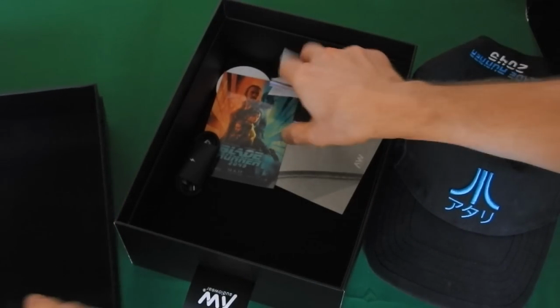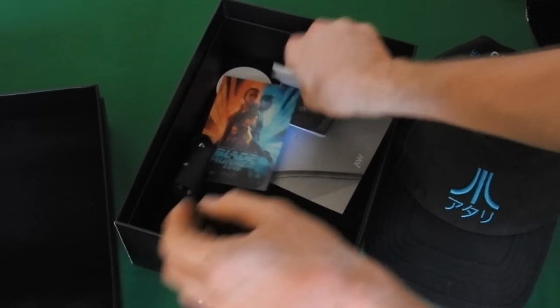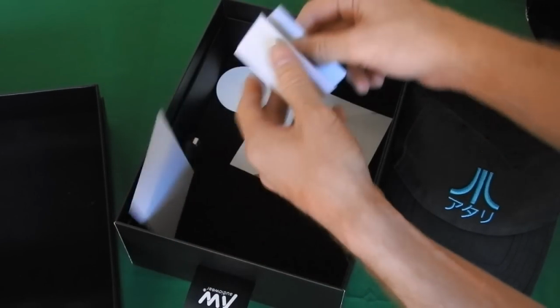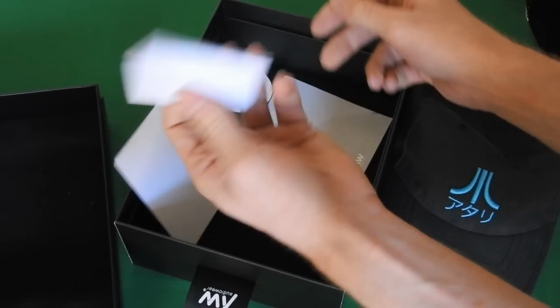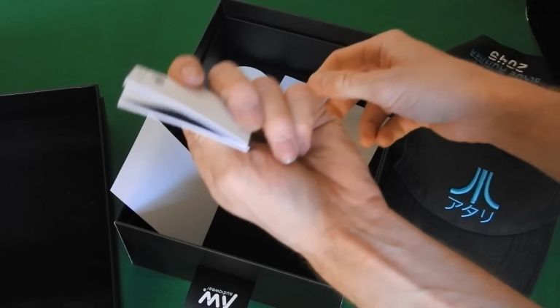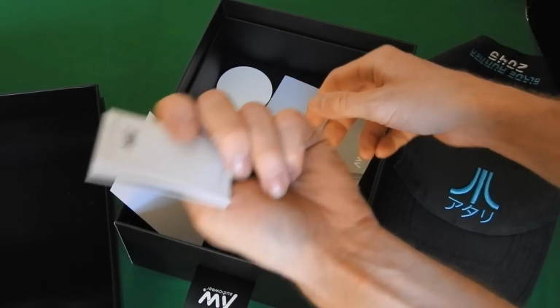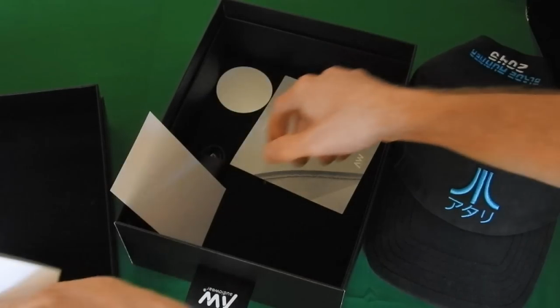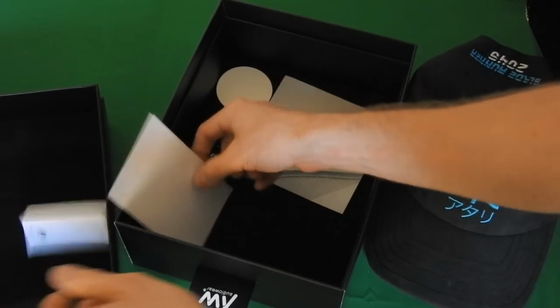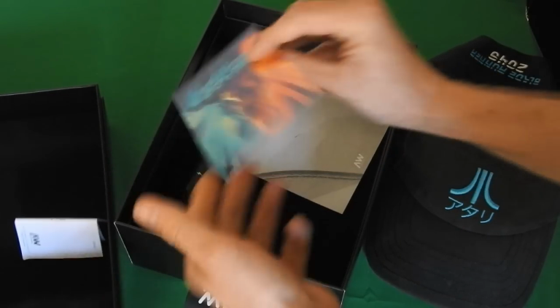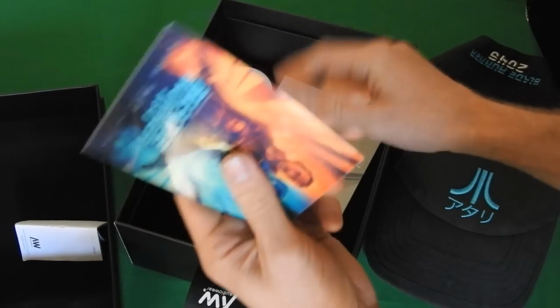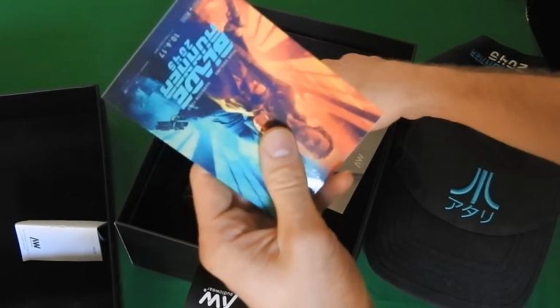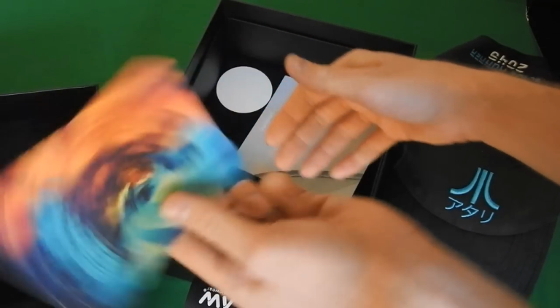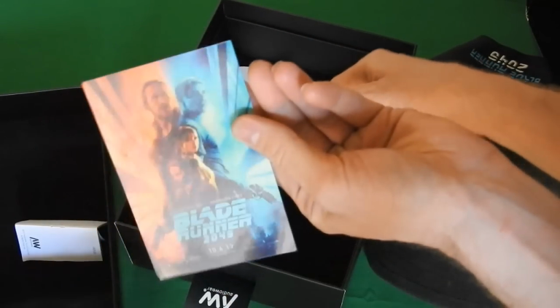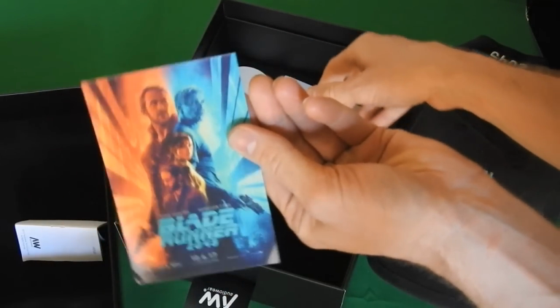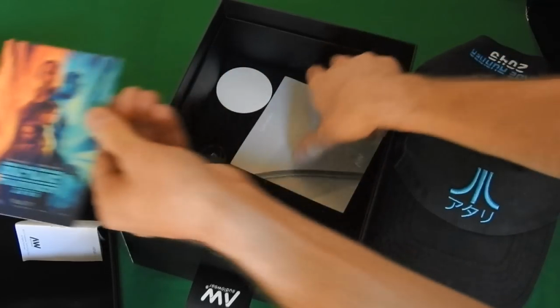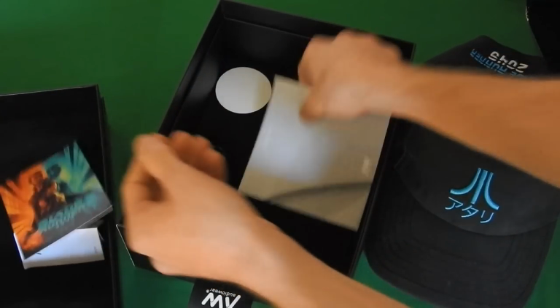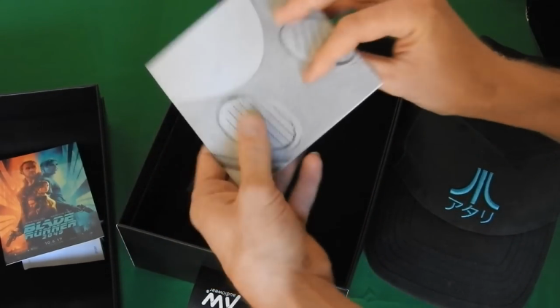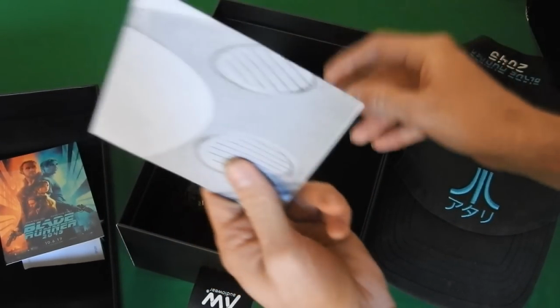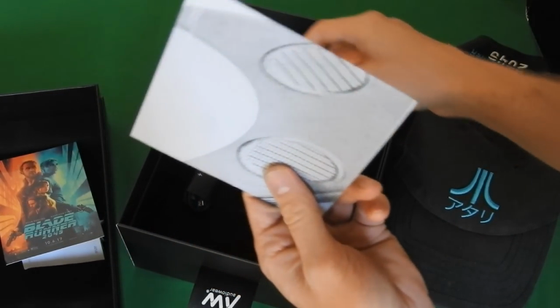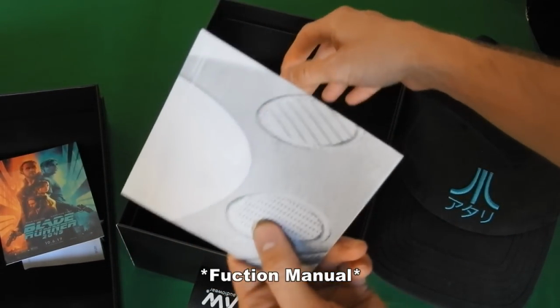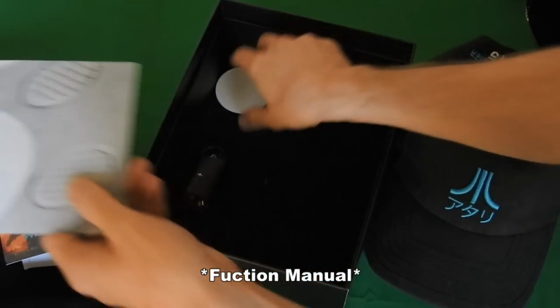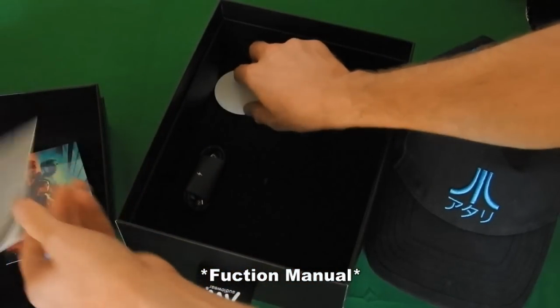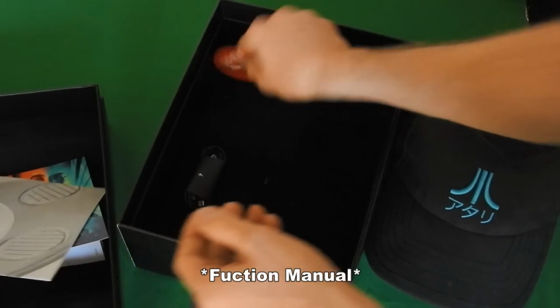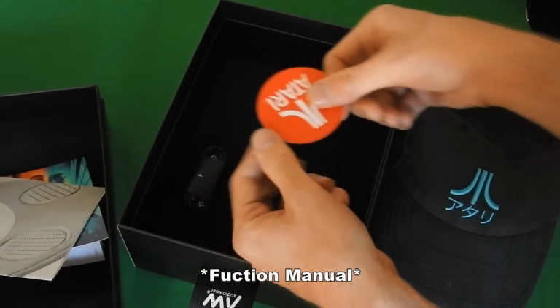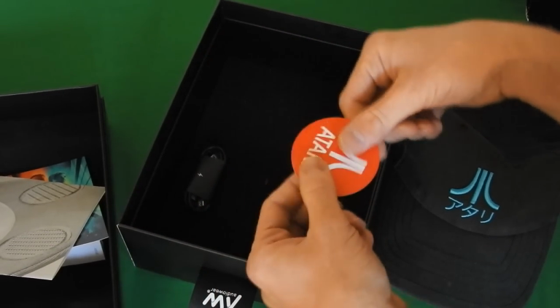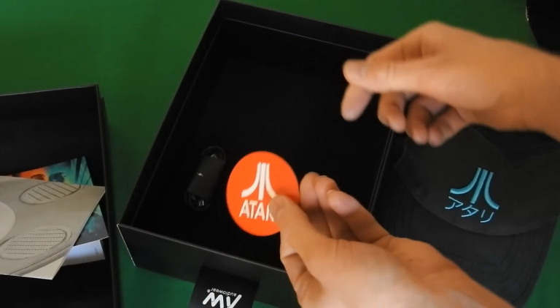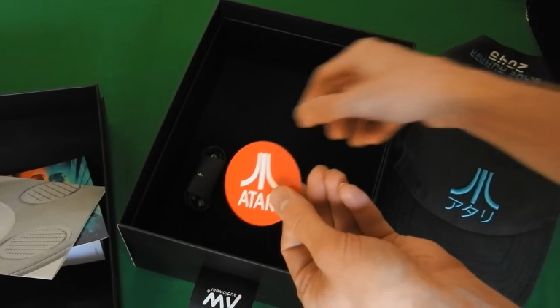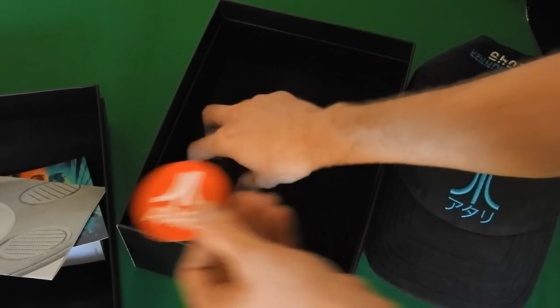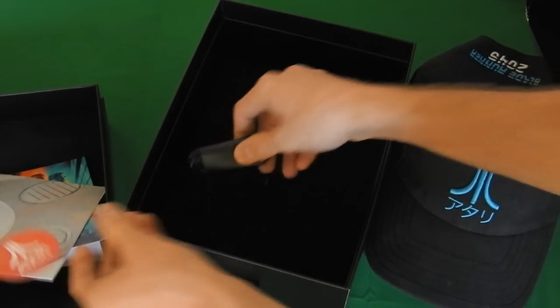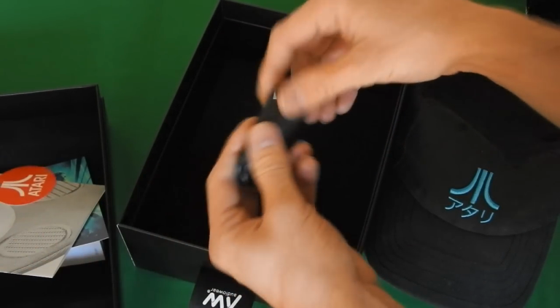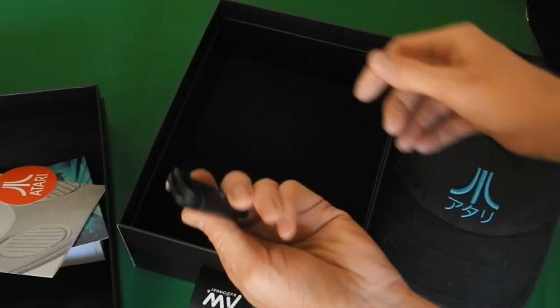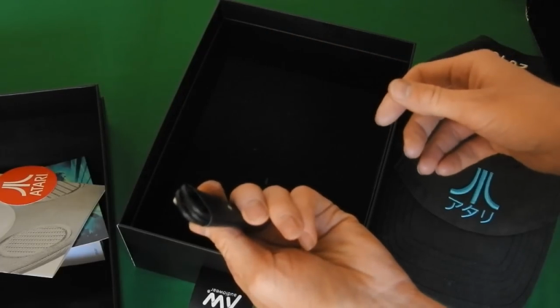It comes with an instruction manual, a sticker, a Blade Runner sticker, a function card, an Atari sticker, as well as a micro USB cable.